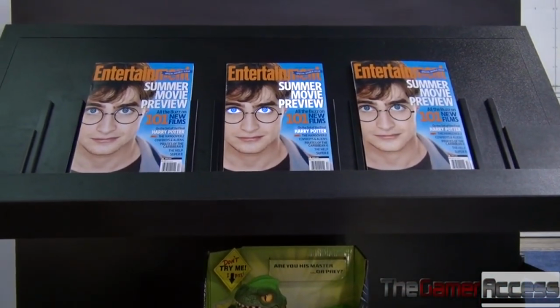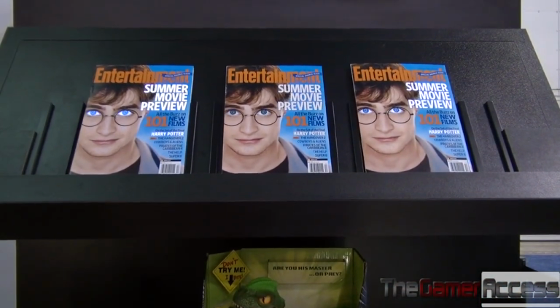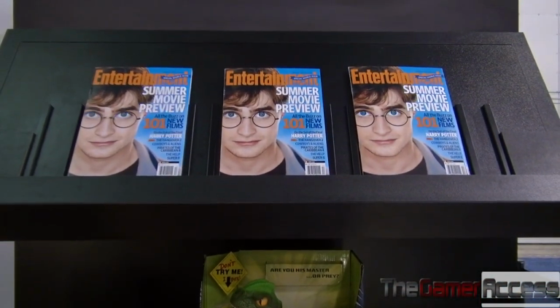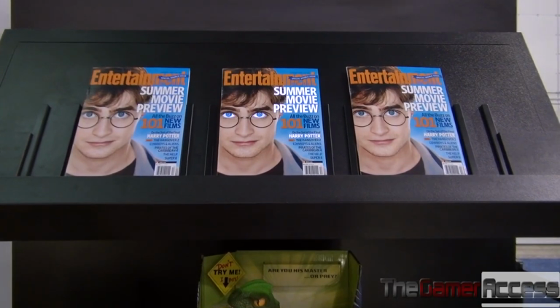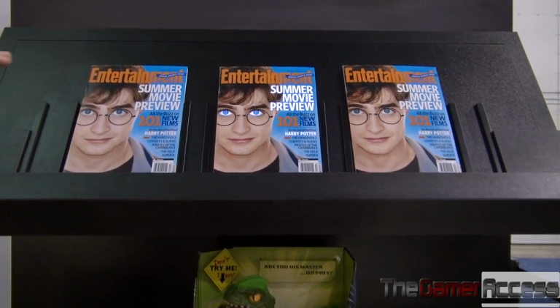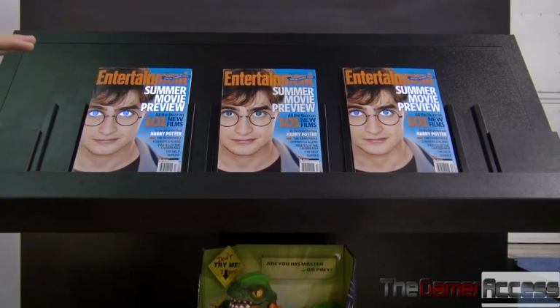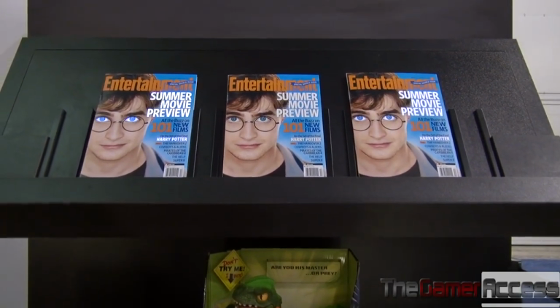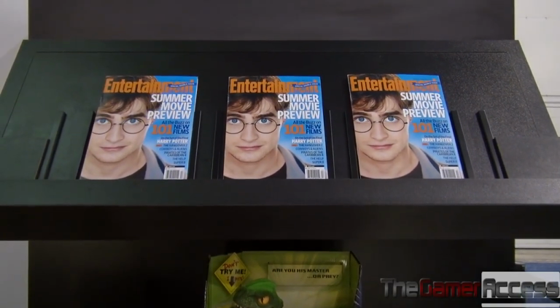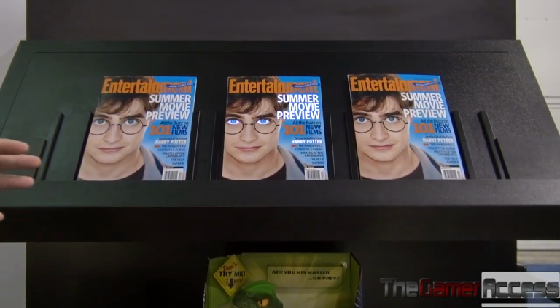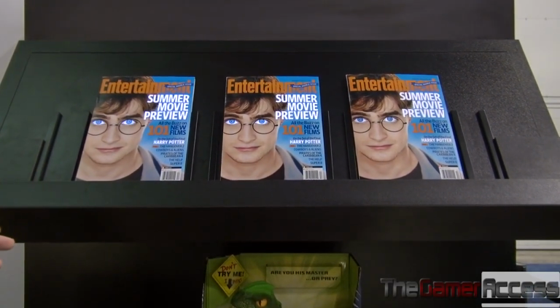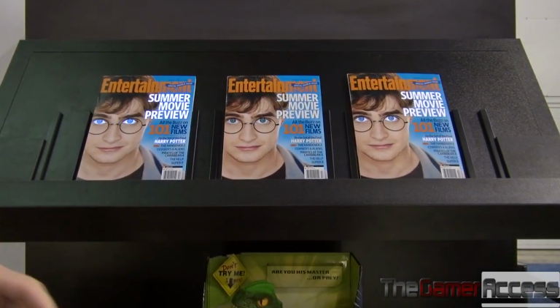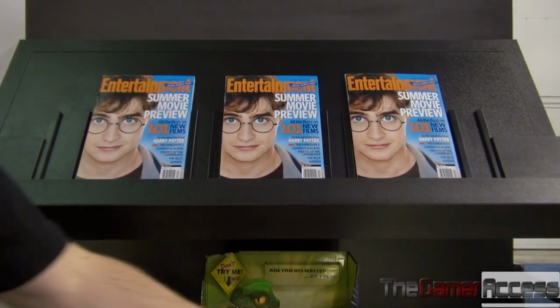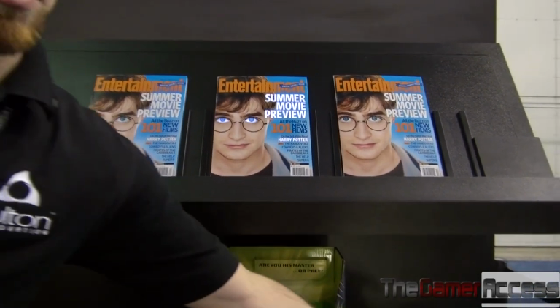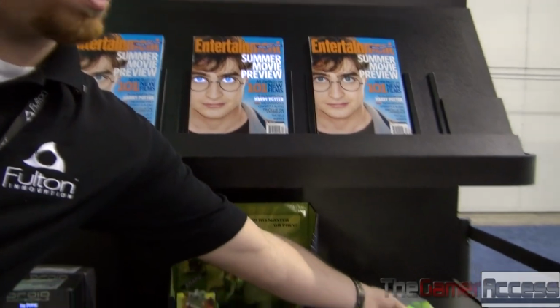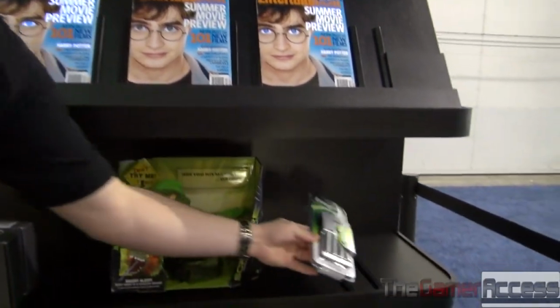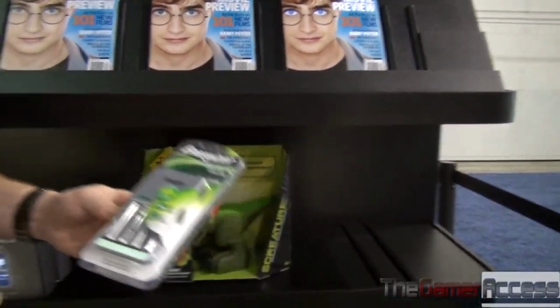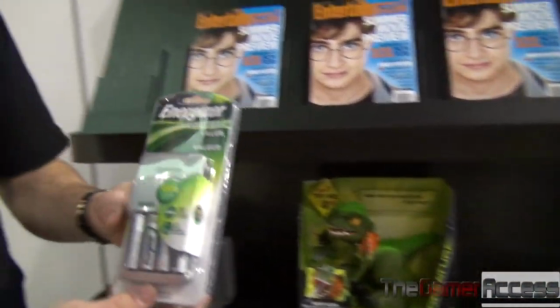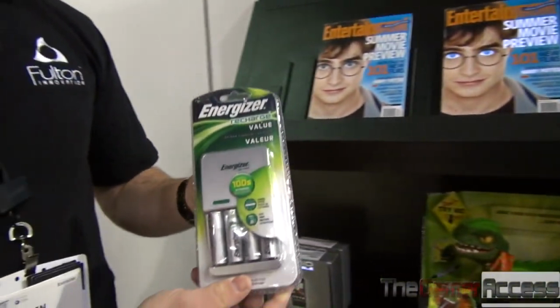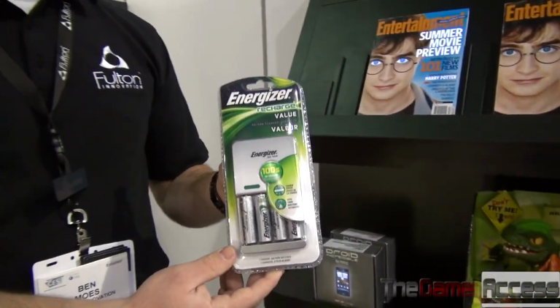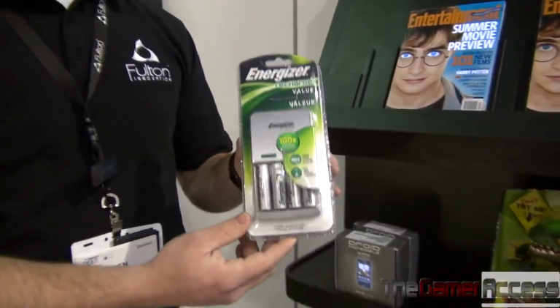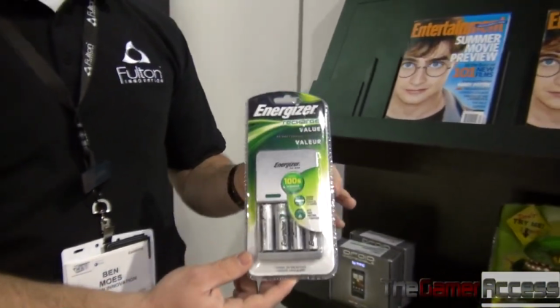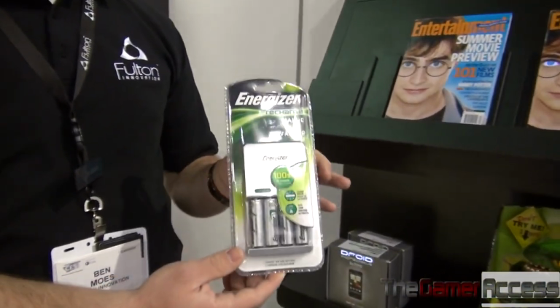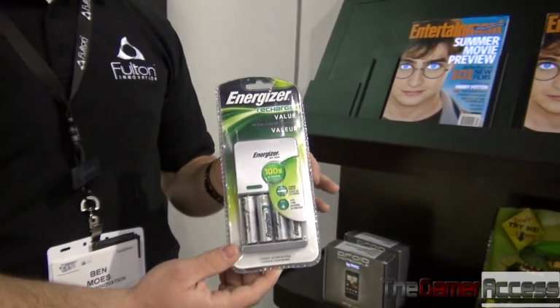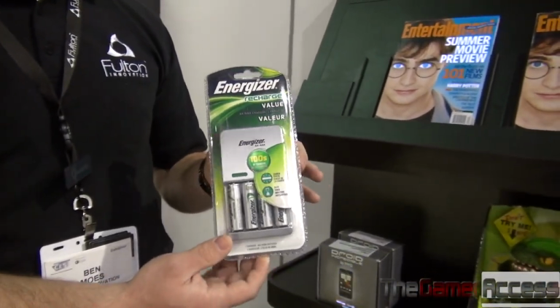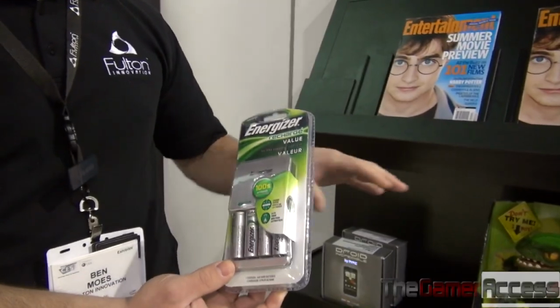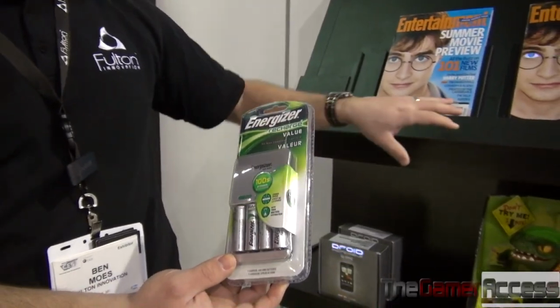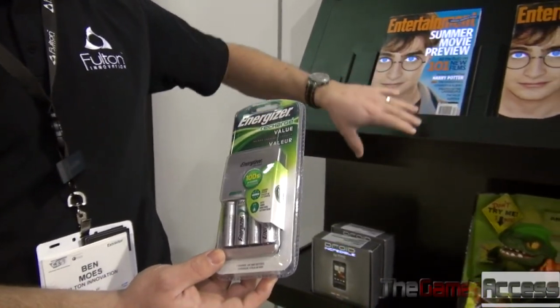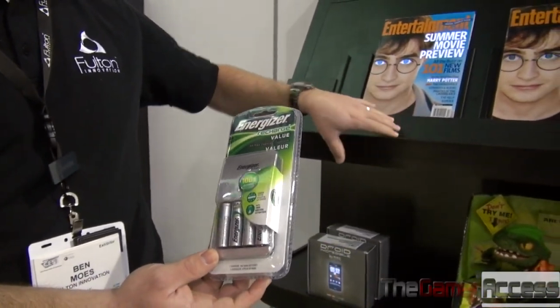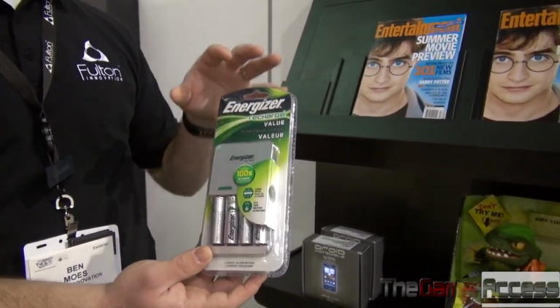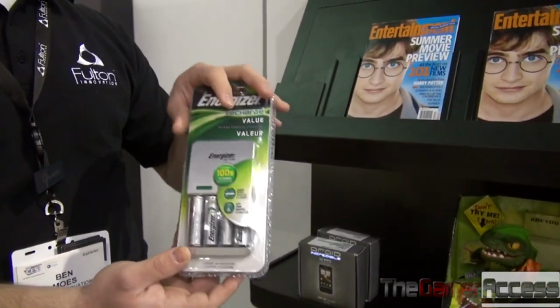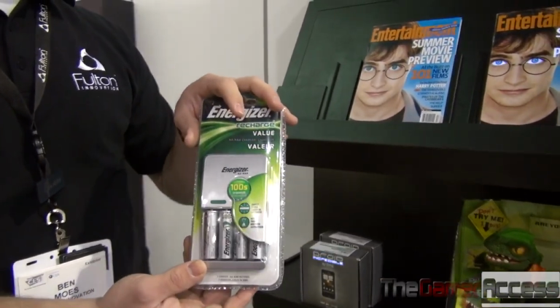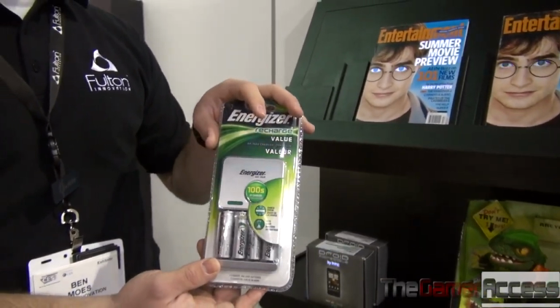The same technology that we're printing onto this magazine can also be used to power your devices. We have Energizer batteries here that can sit on store shelves for months and we can maintain full charge, because the energy is coming from the store shelving directly into this product packaging.